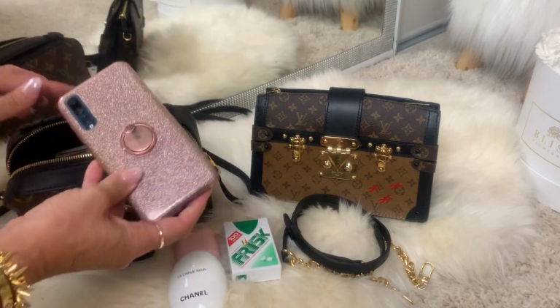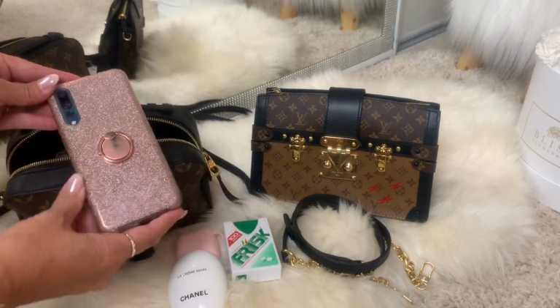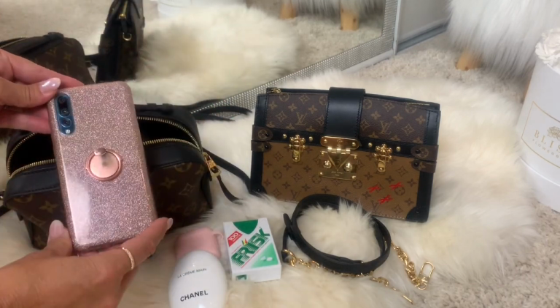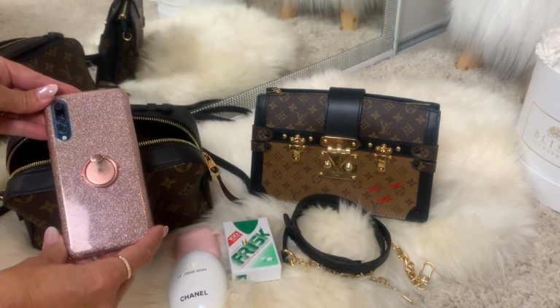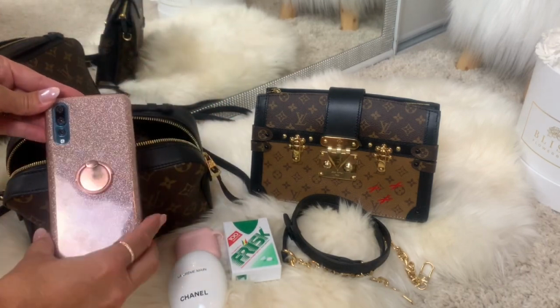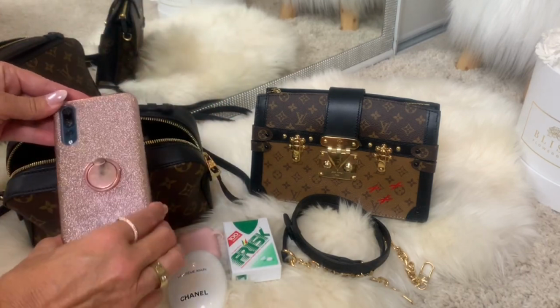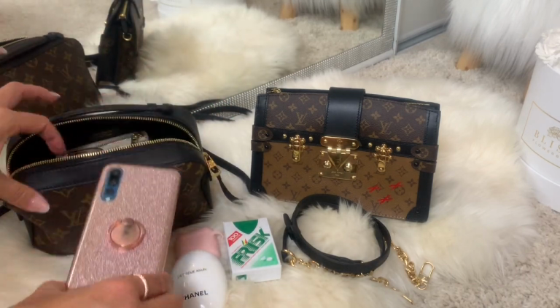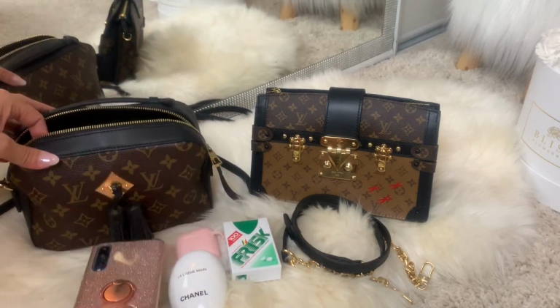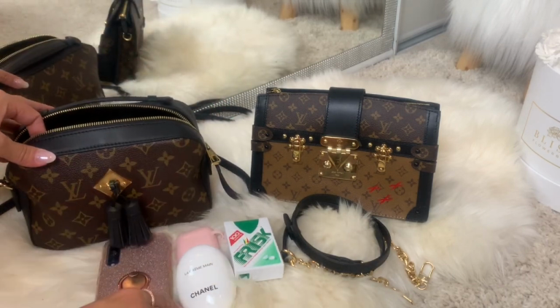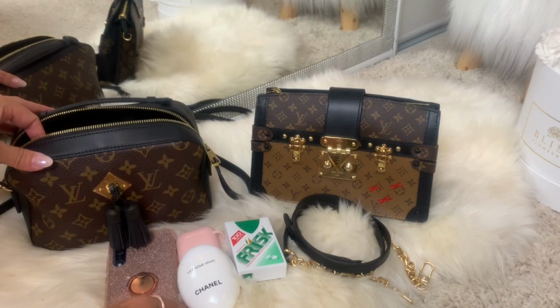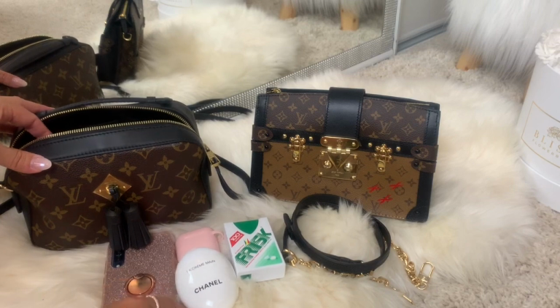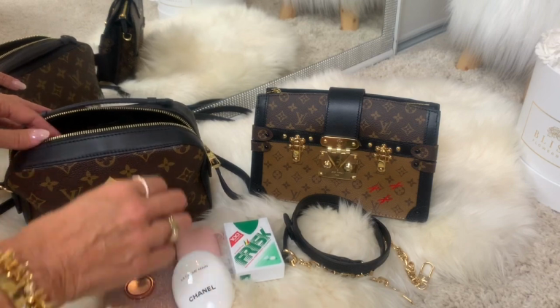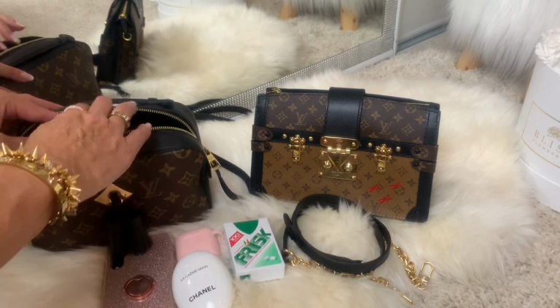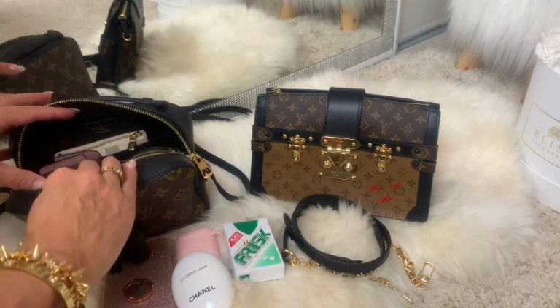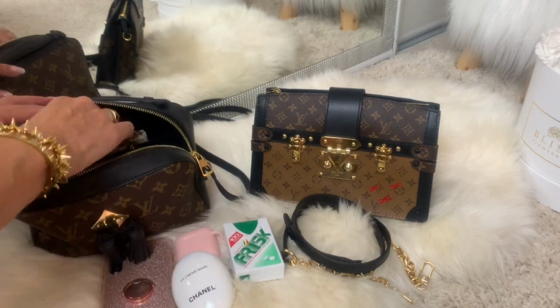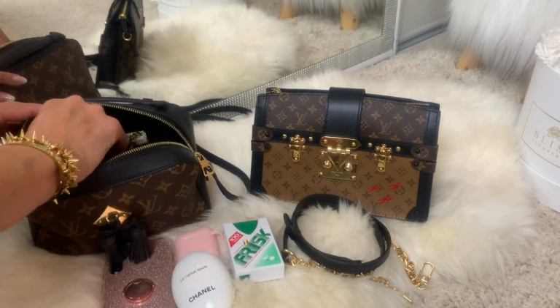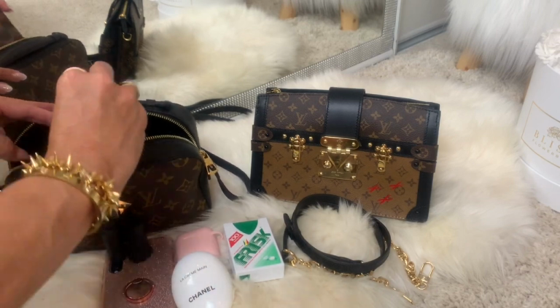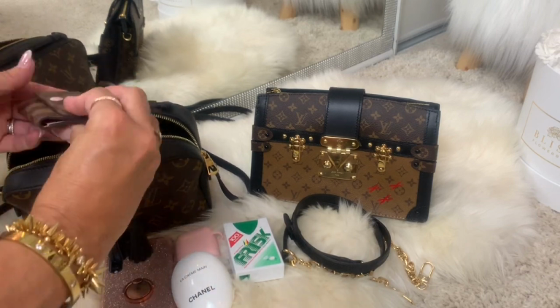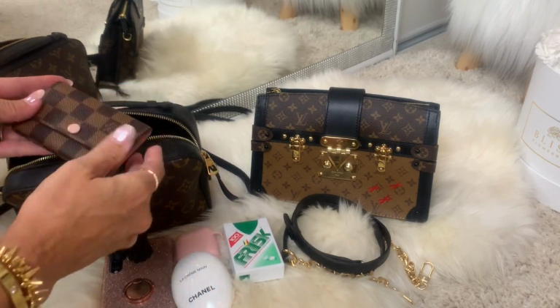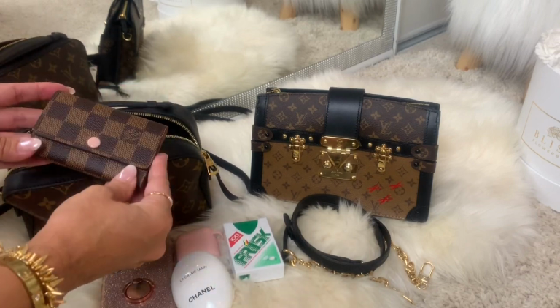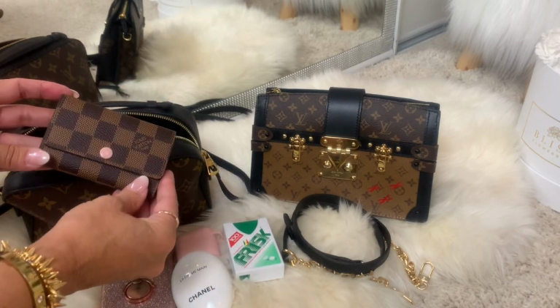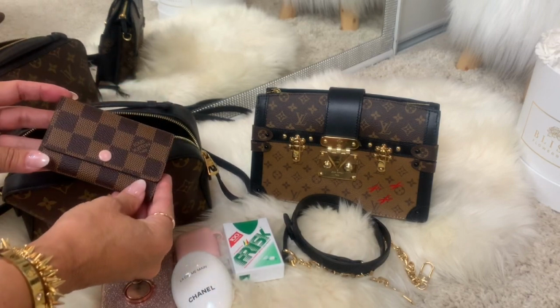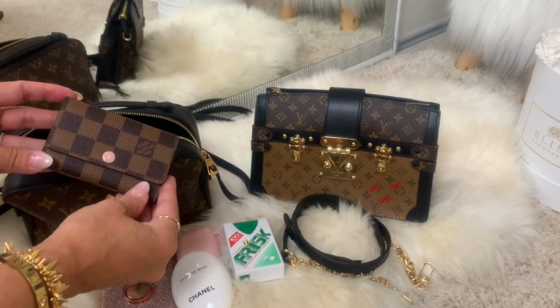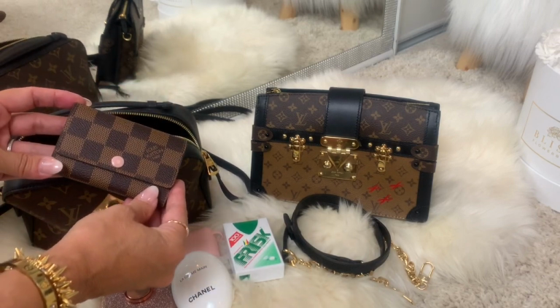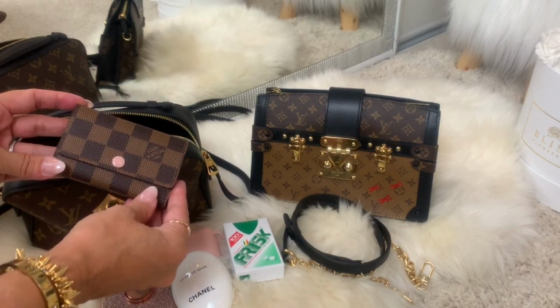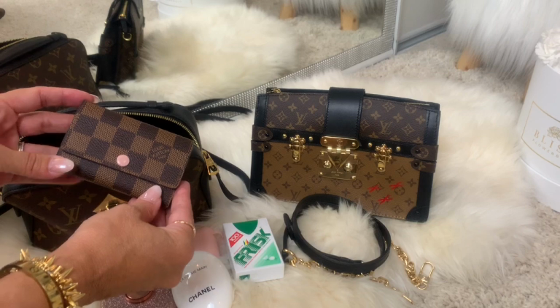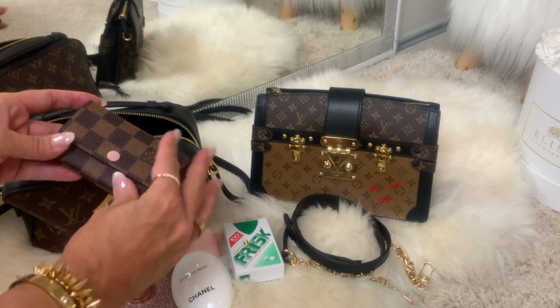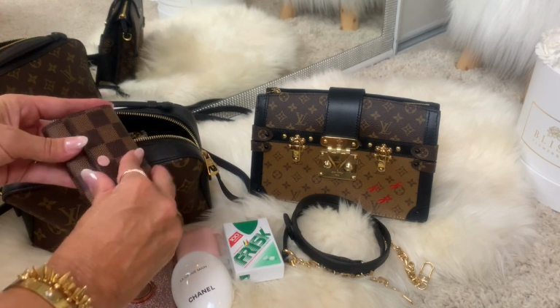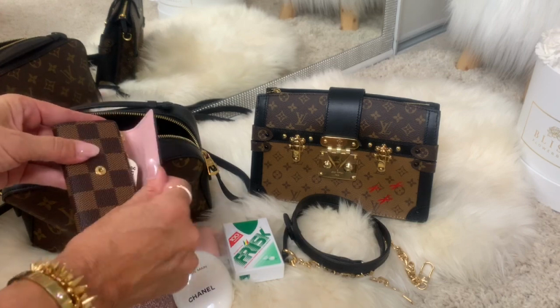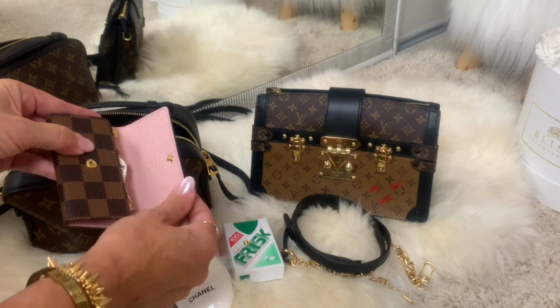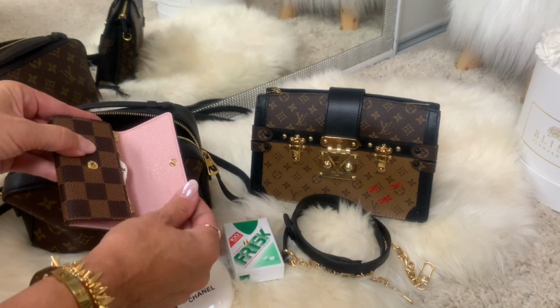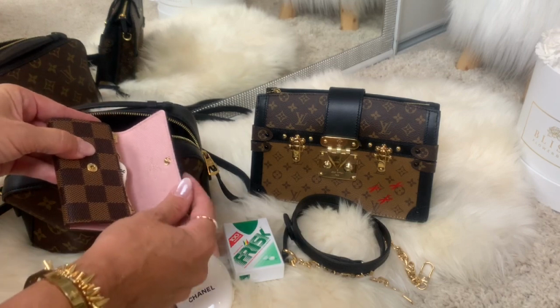I have the Huawei Pro 20. I also have the six key ring holder in Damier canvas with rose ballerine.